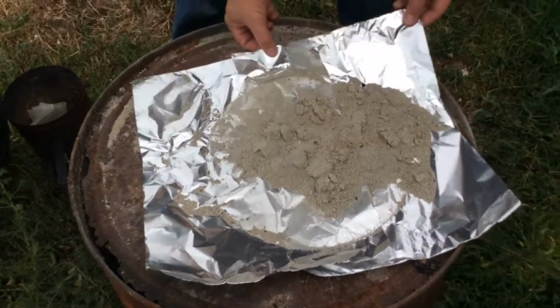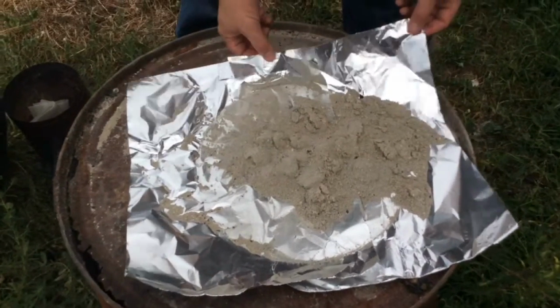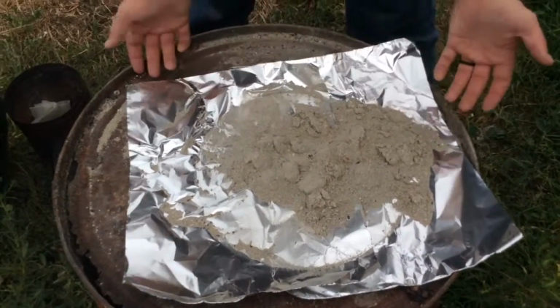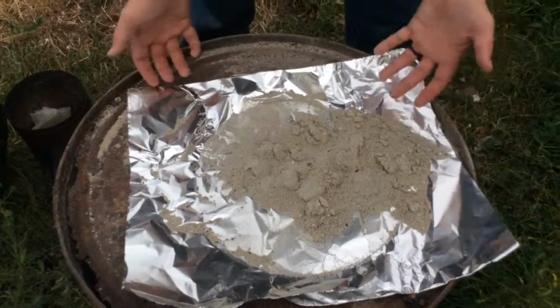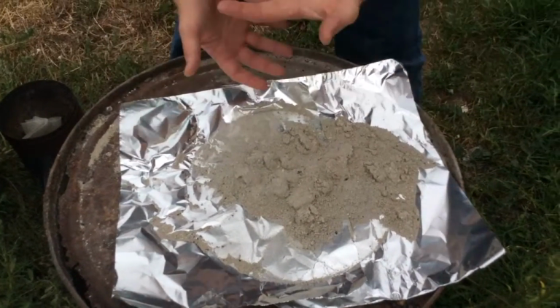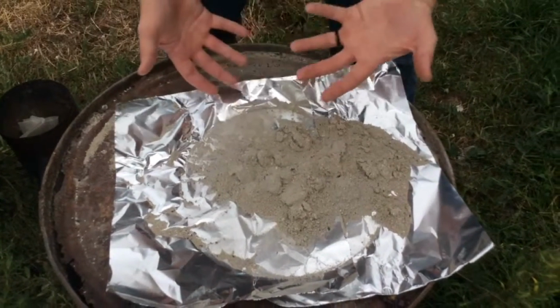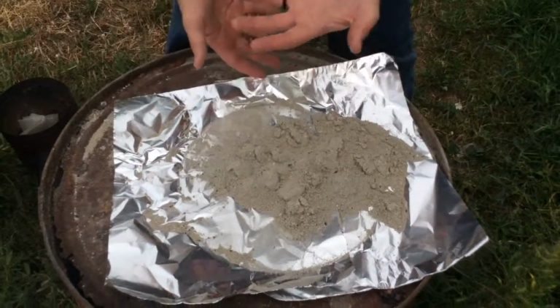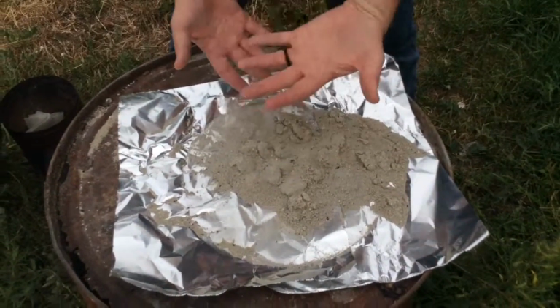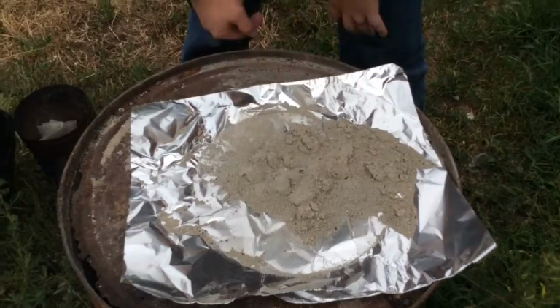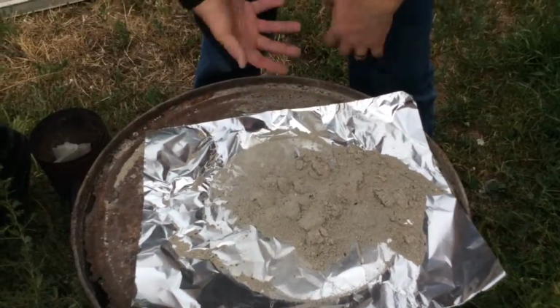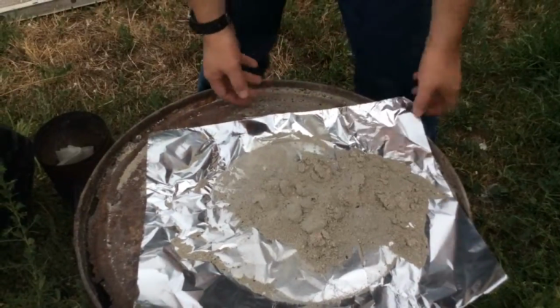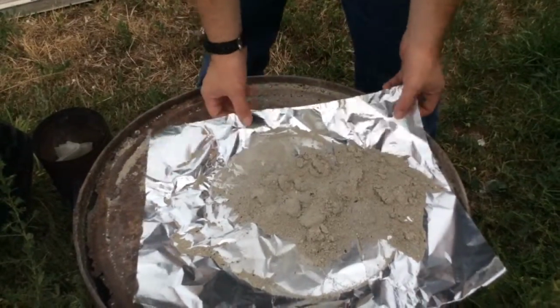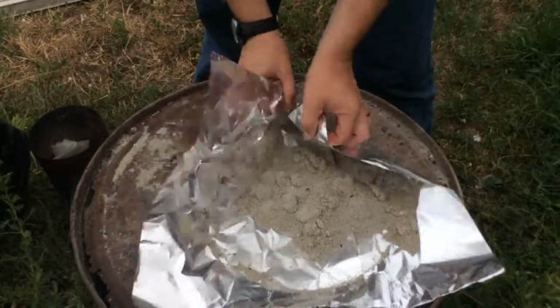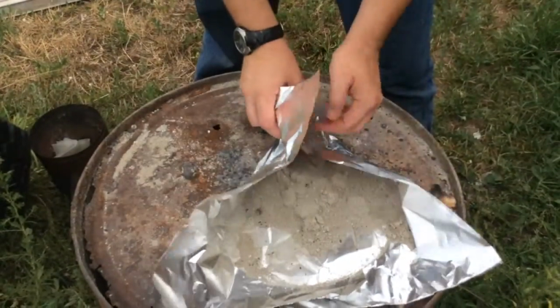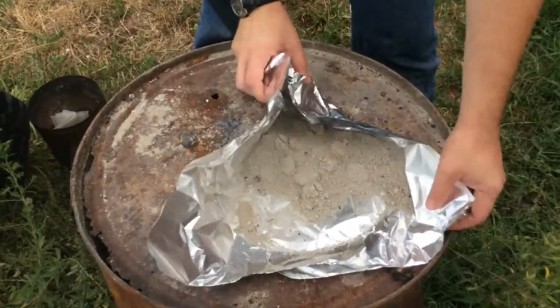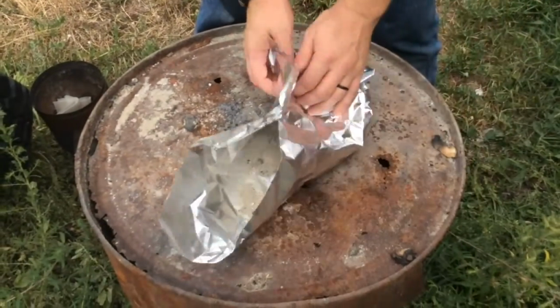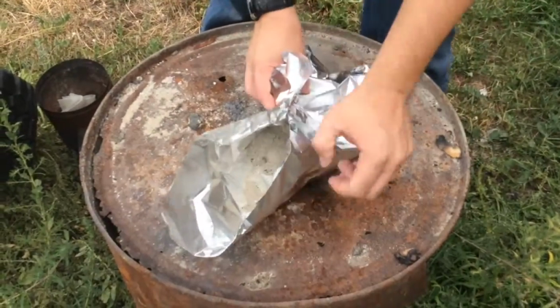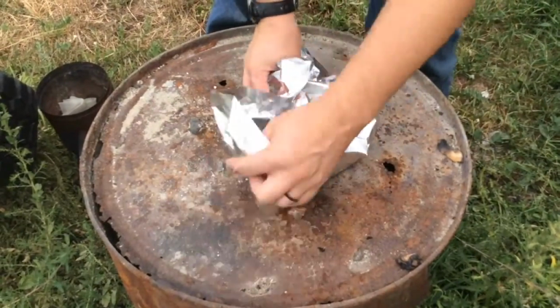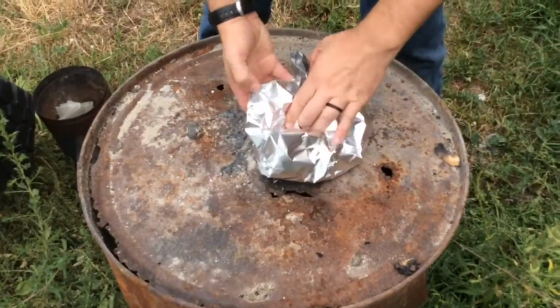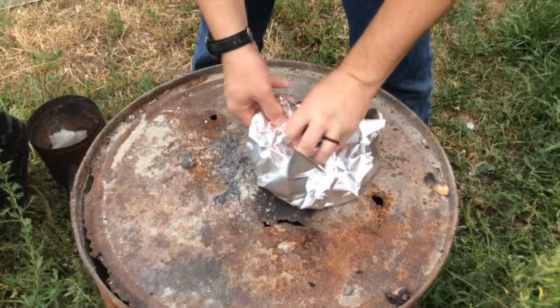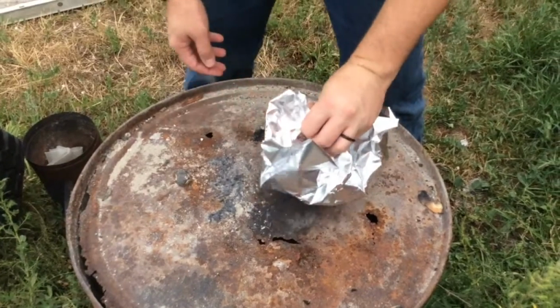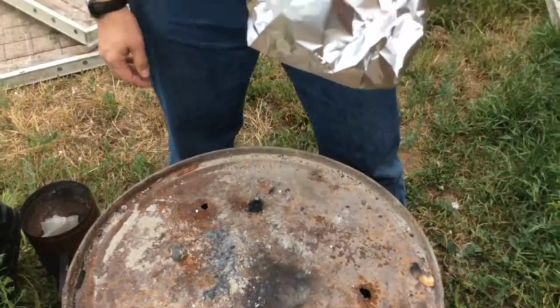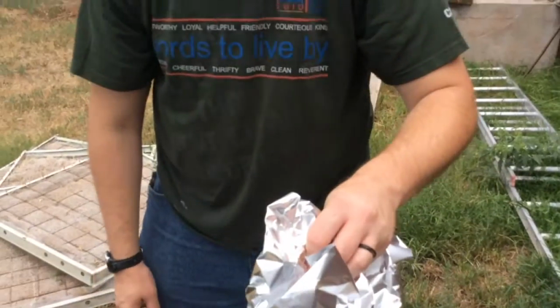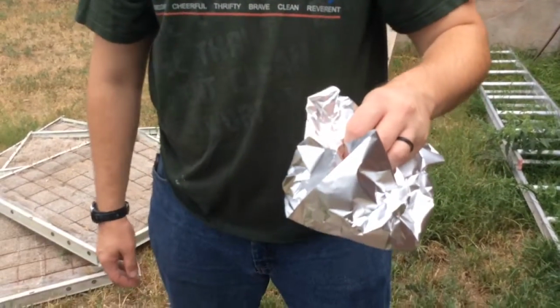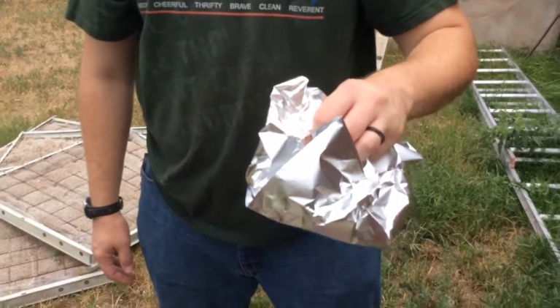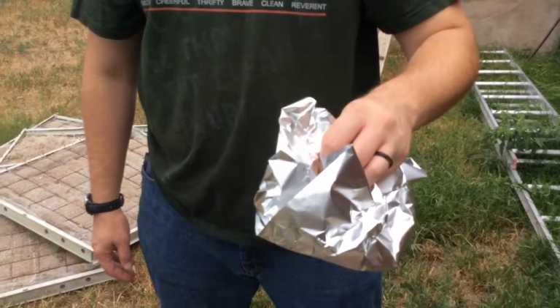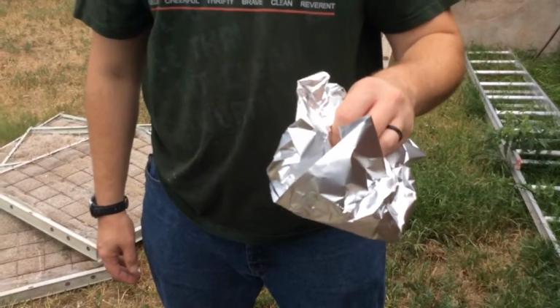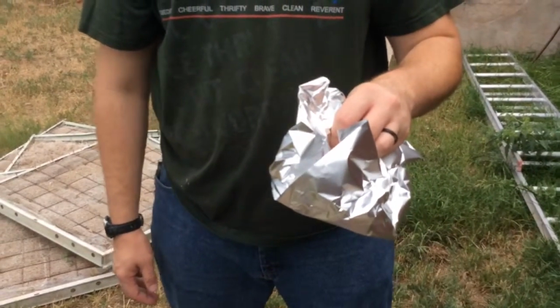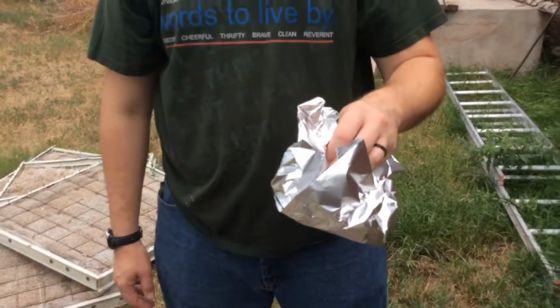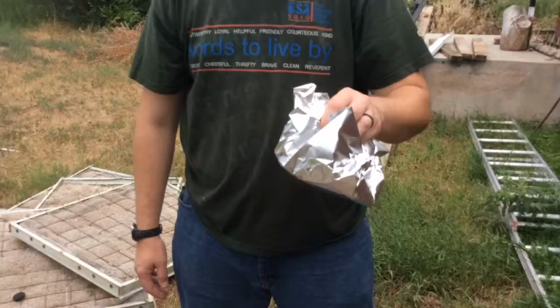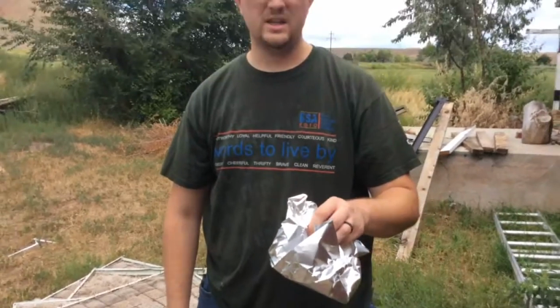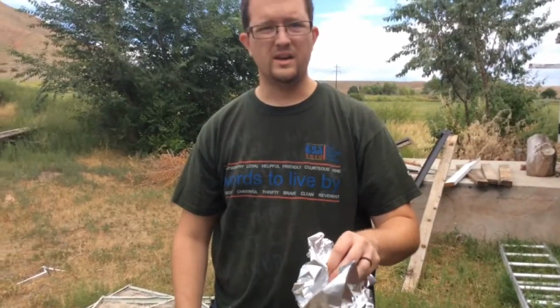I use this foil to keep my lid clean when I was preheating it, but this also makes for a great quick easy cleanup. You could just take this bundle, toss it in the trash, or let it sit overnight.